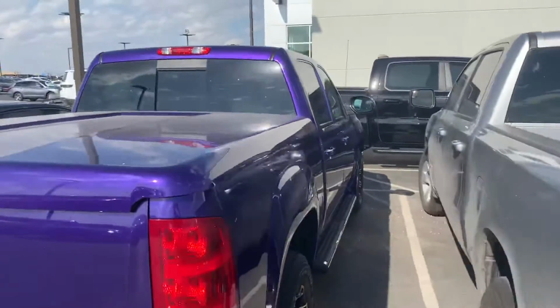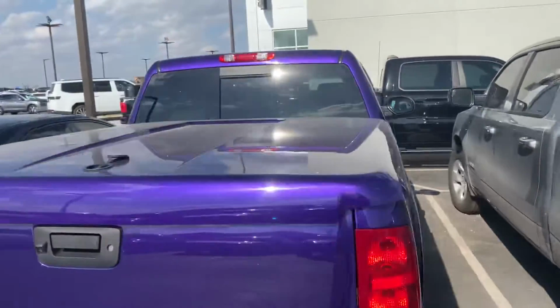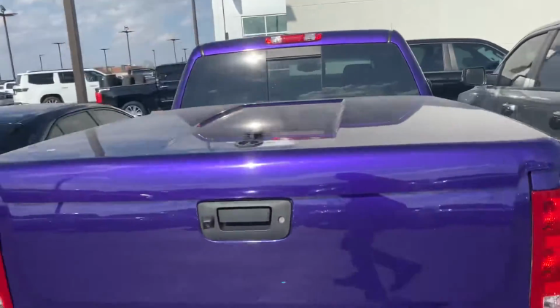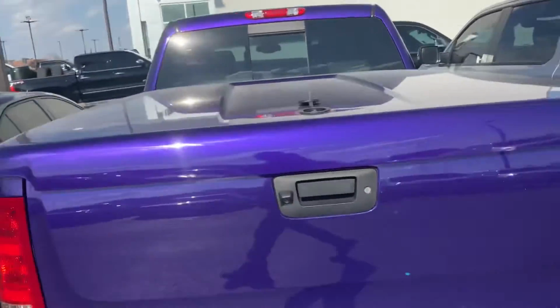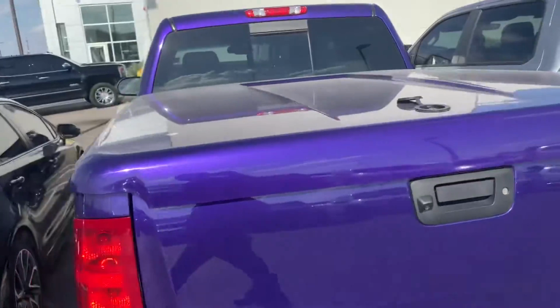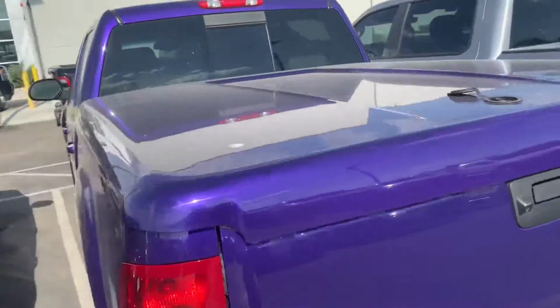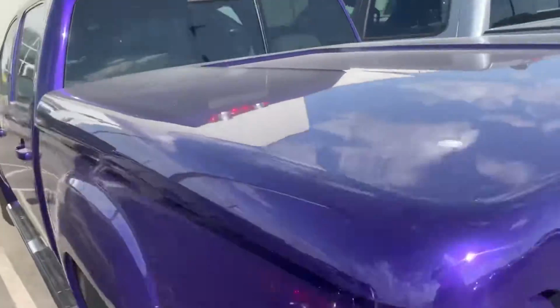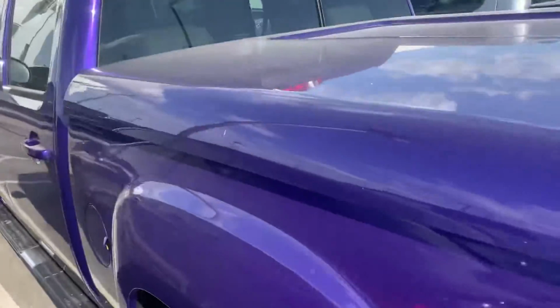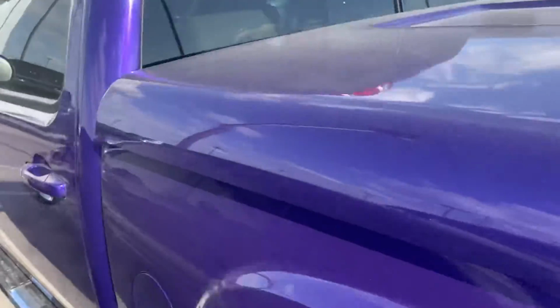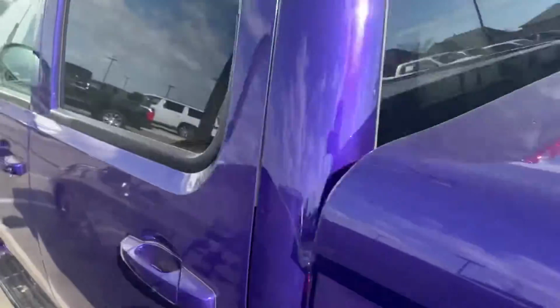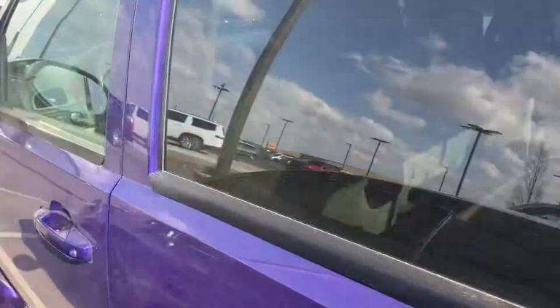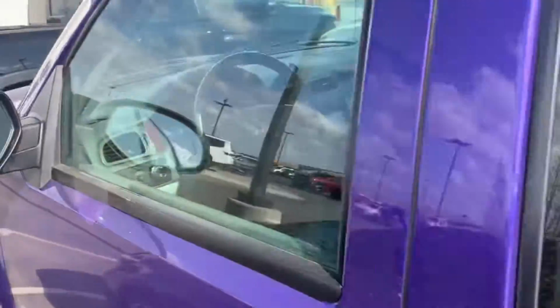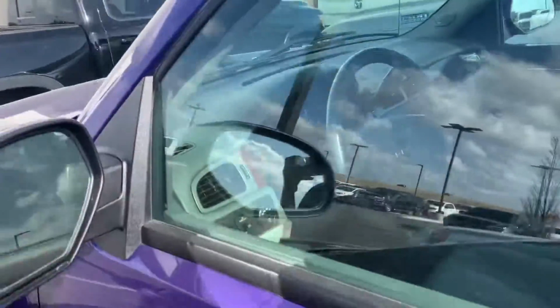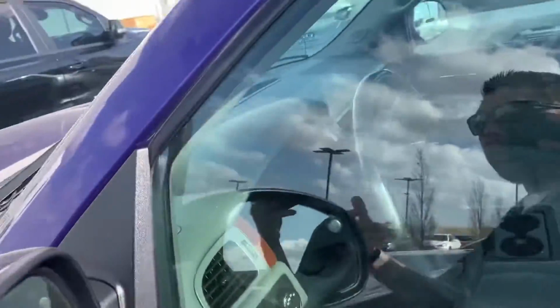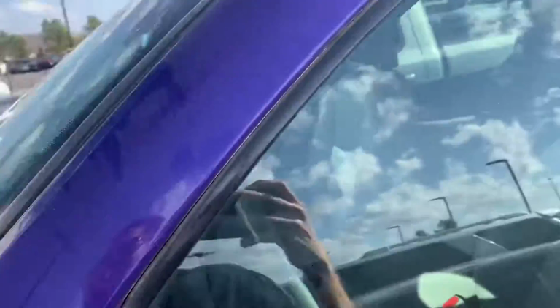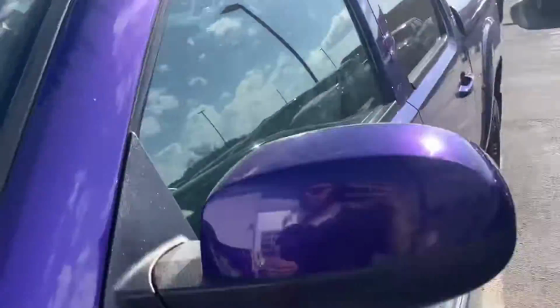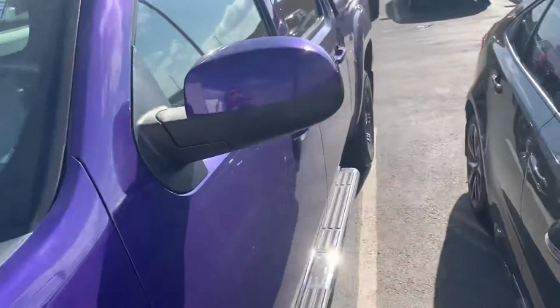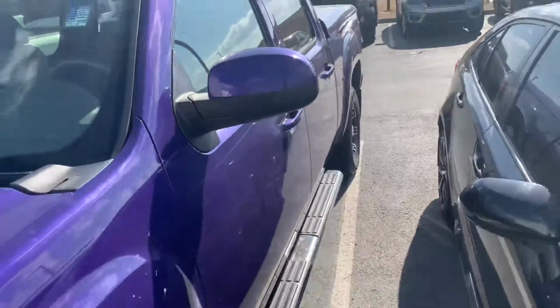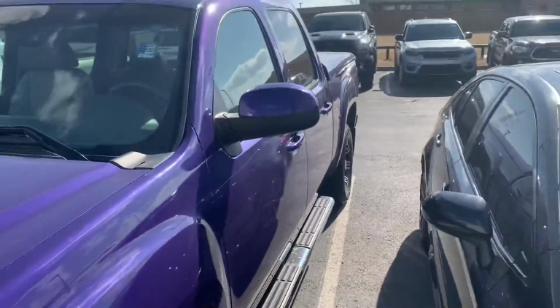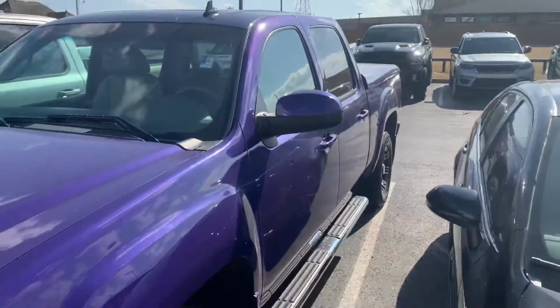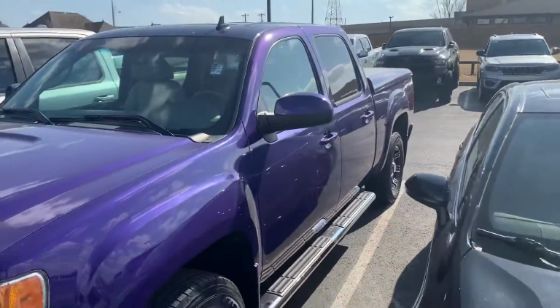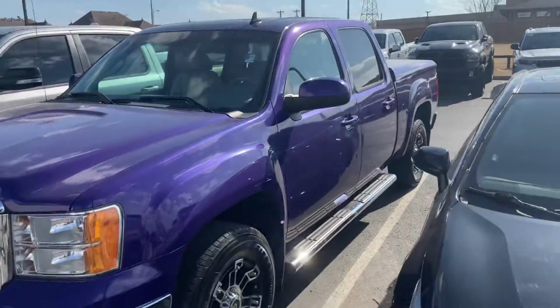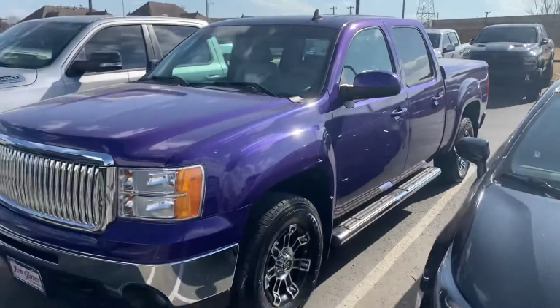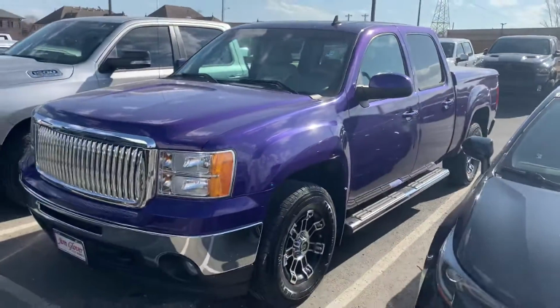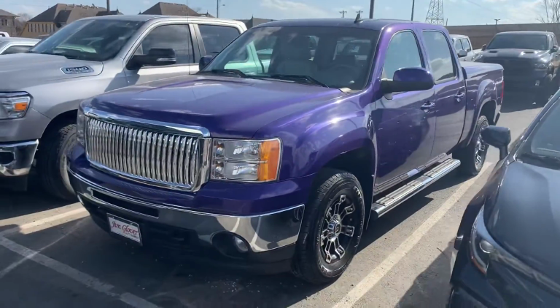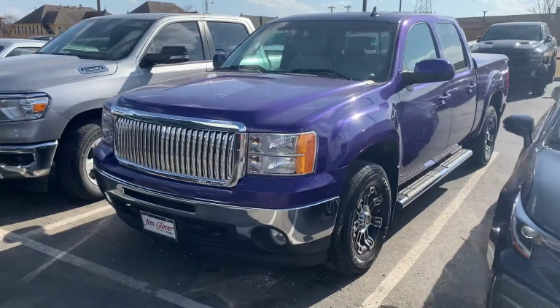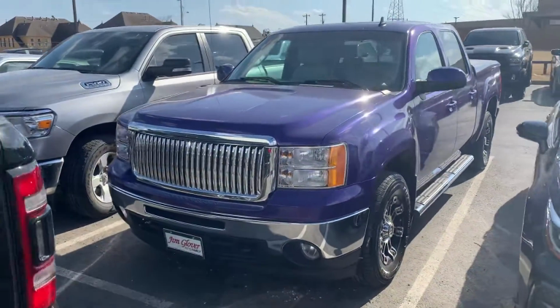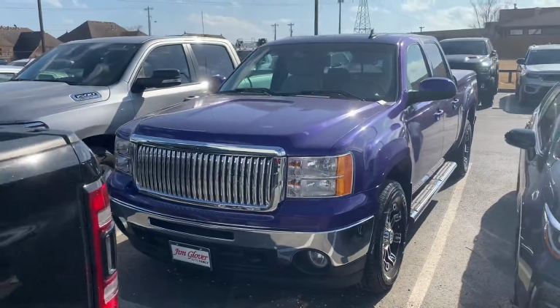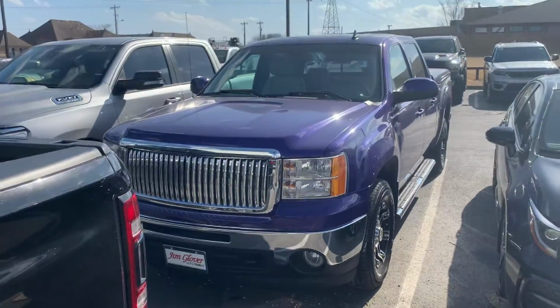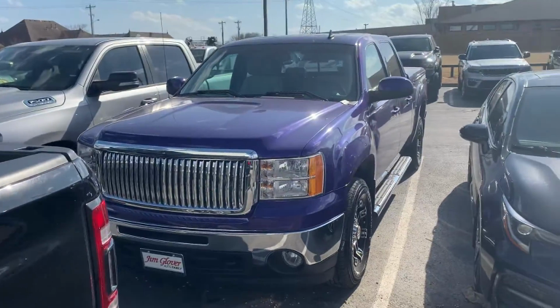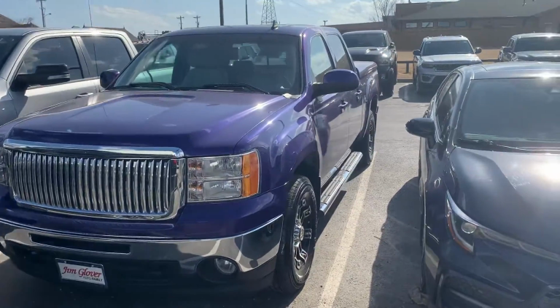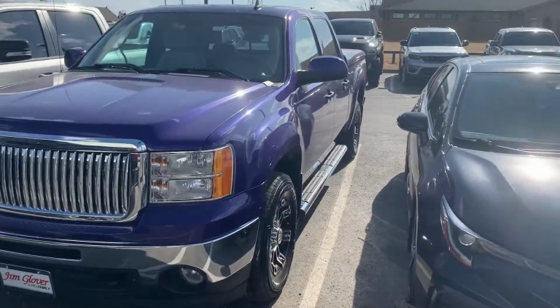I just wanted to let you know it is available and it's here. It's frontline ready. Man, this thing is nice — a beautiful truck, really well taken care of.